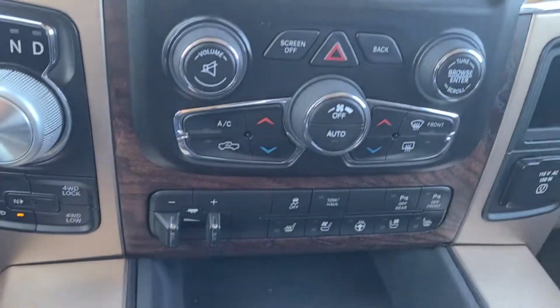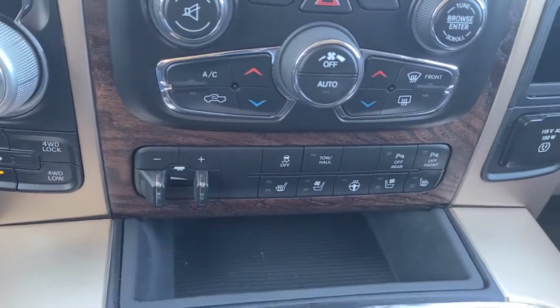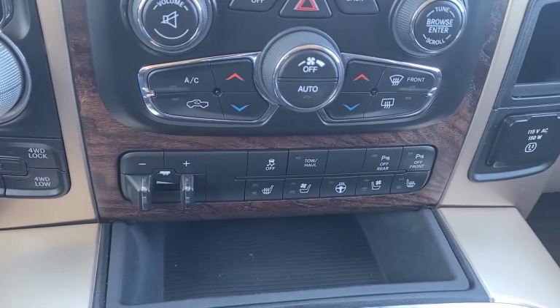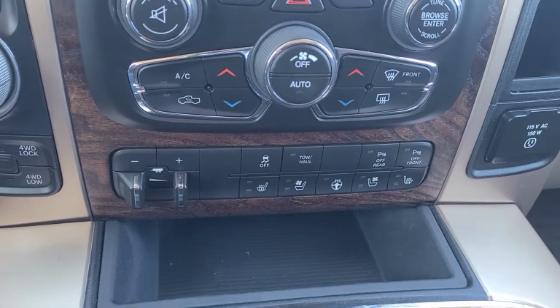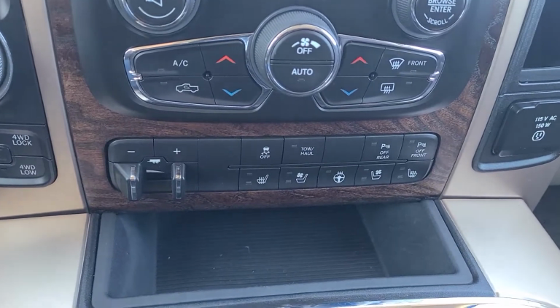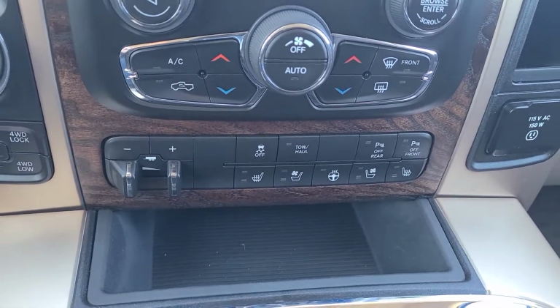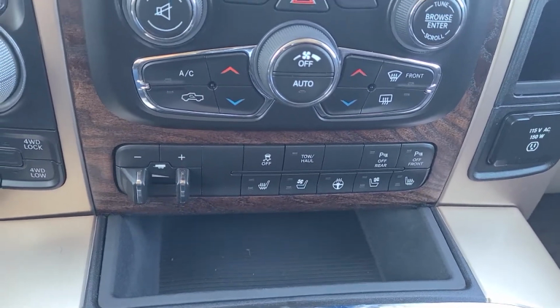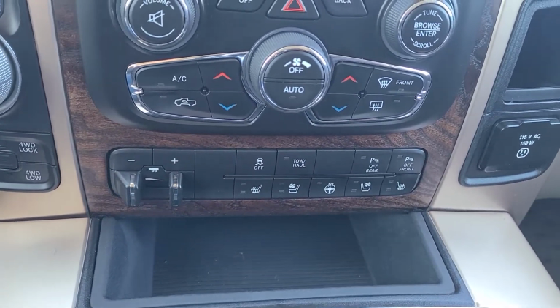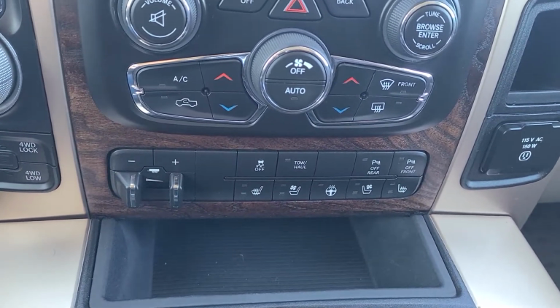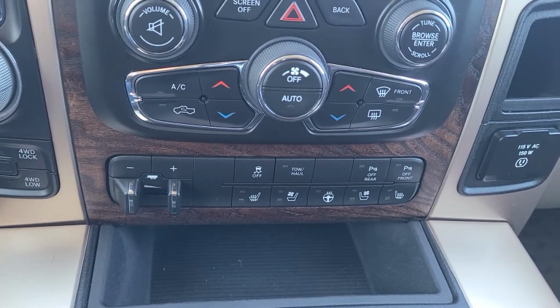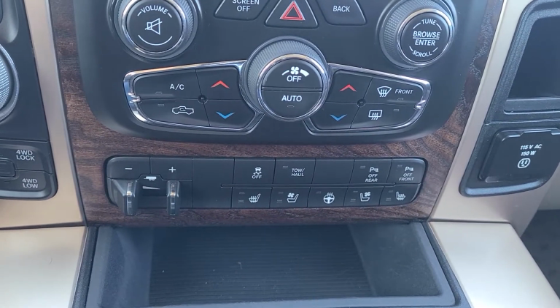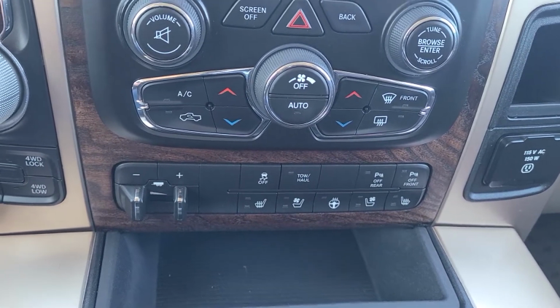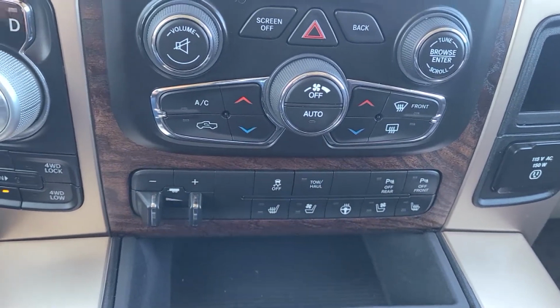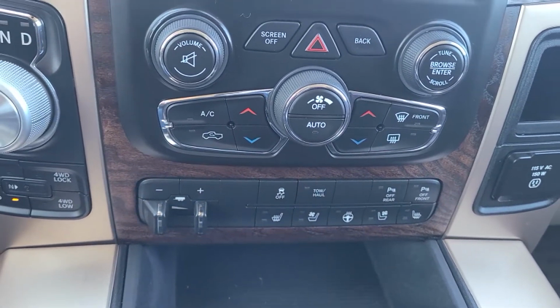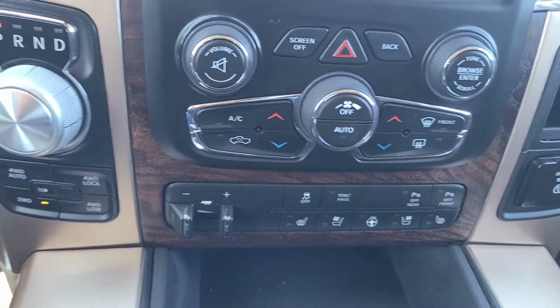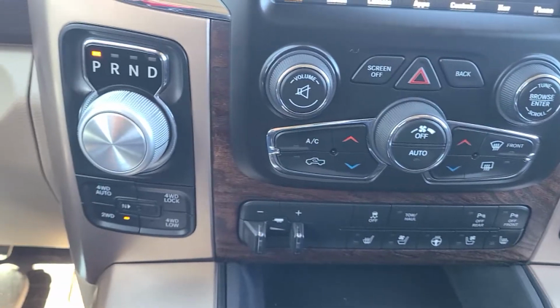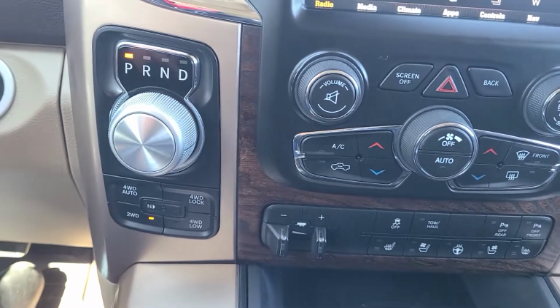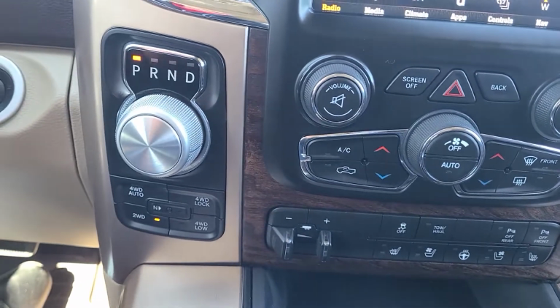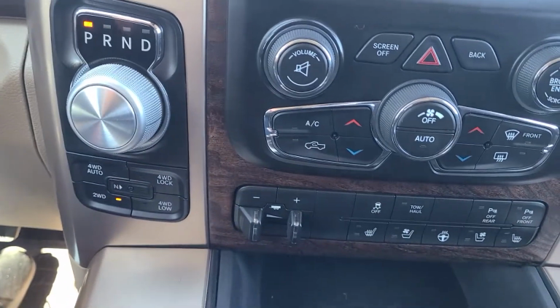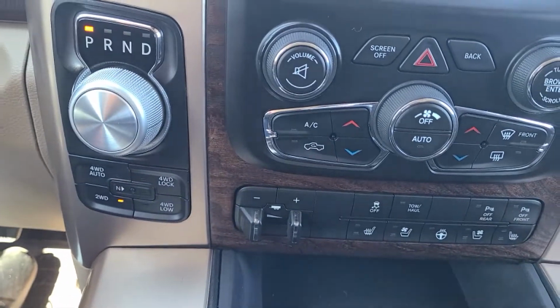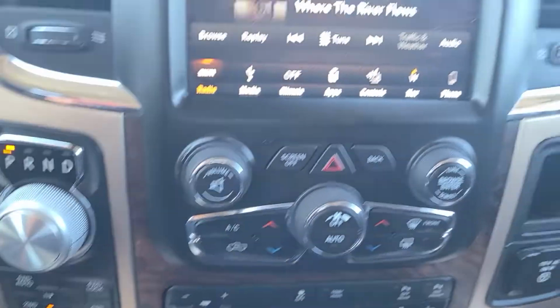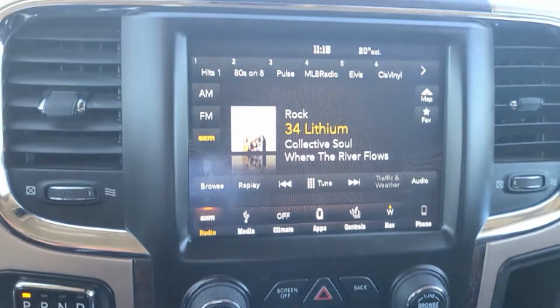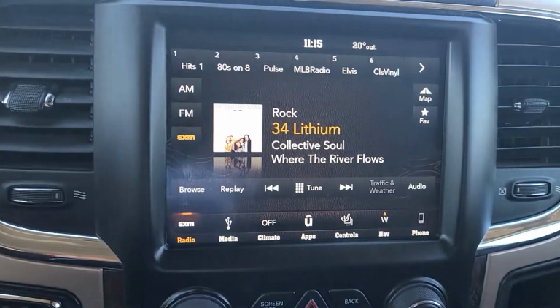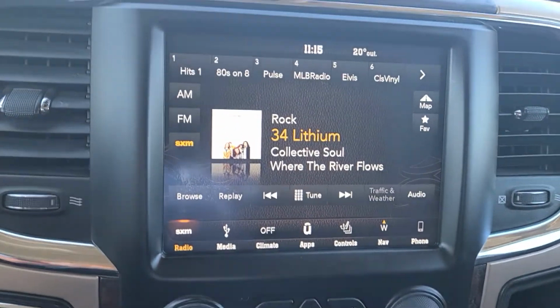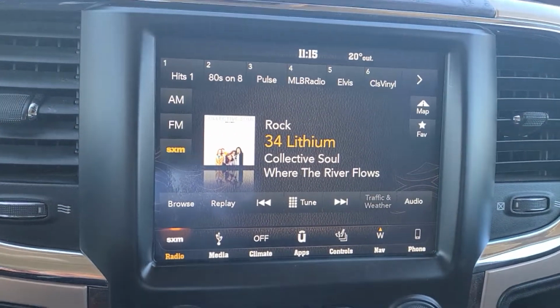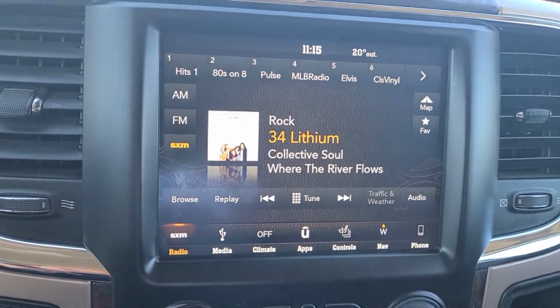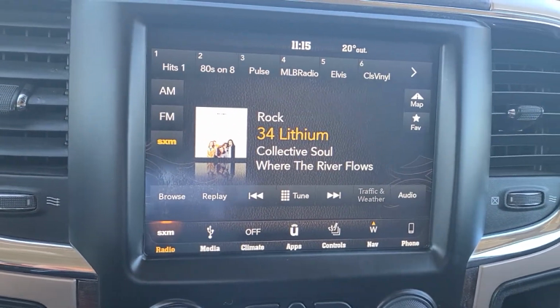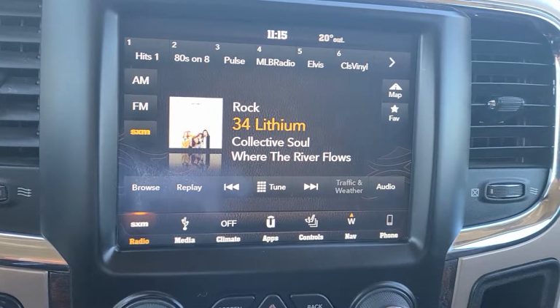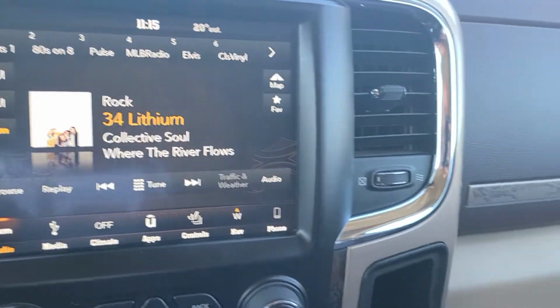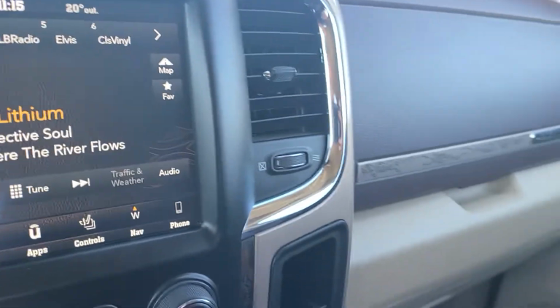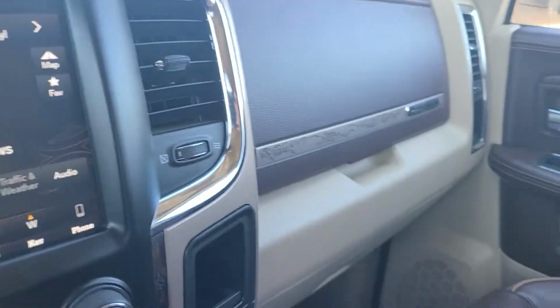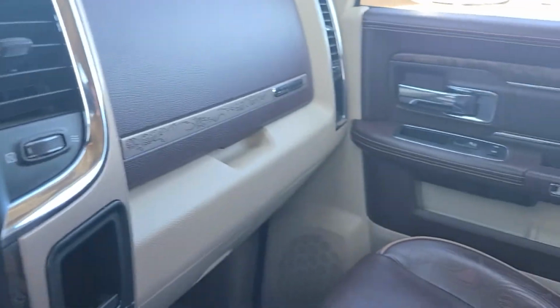Heated and cooled seats, heated steering wheel, tow haul mode, front and rear park sensors, trailer brake controller, AM FM satellite radio. This truck has it all.